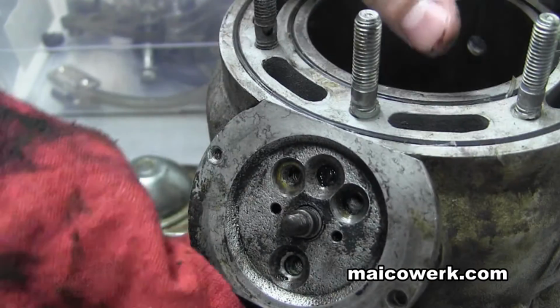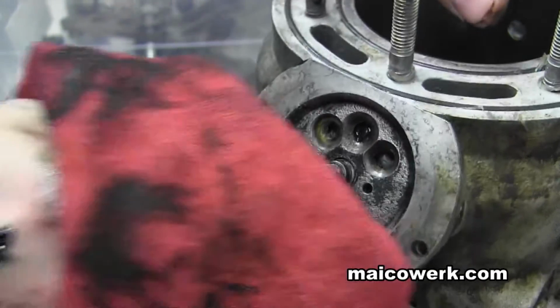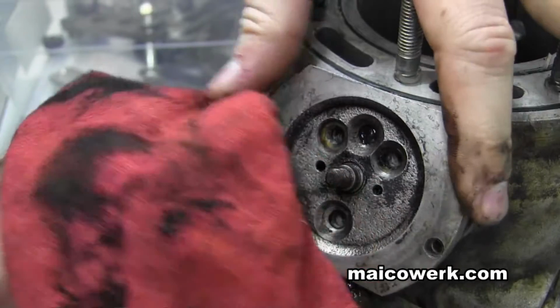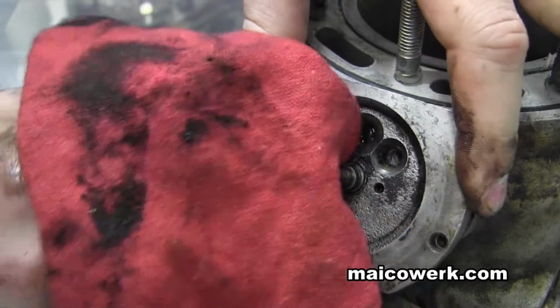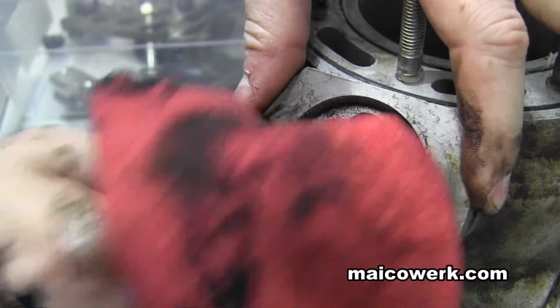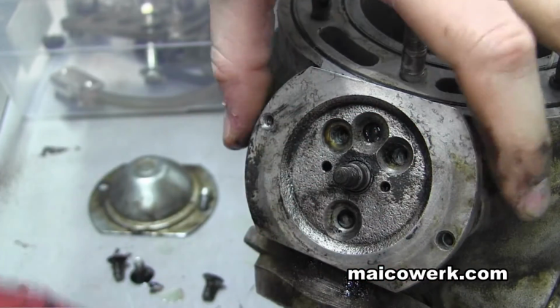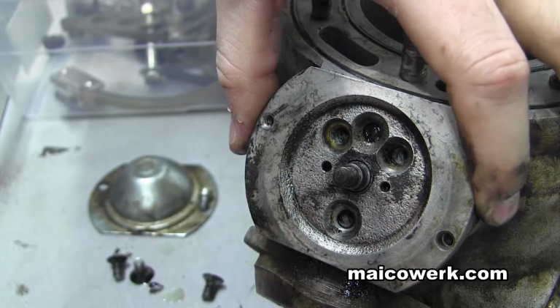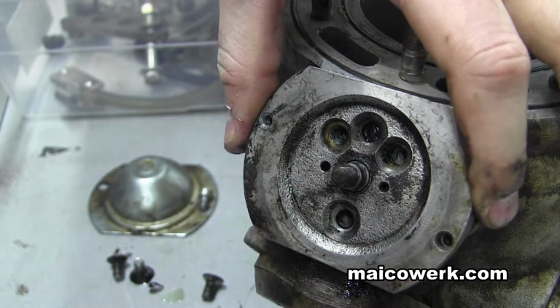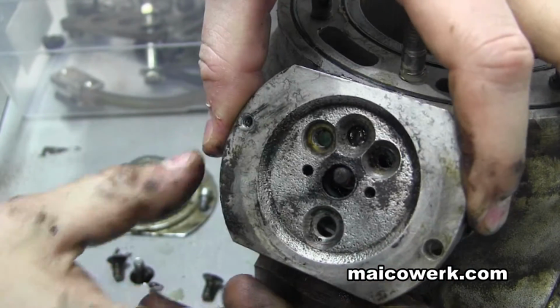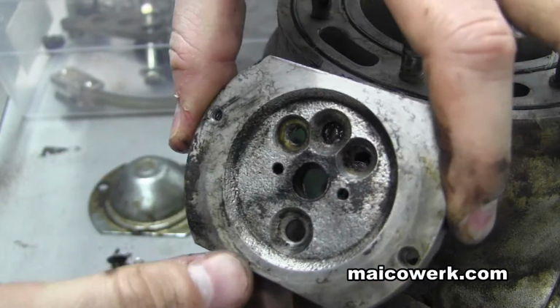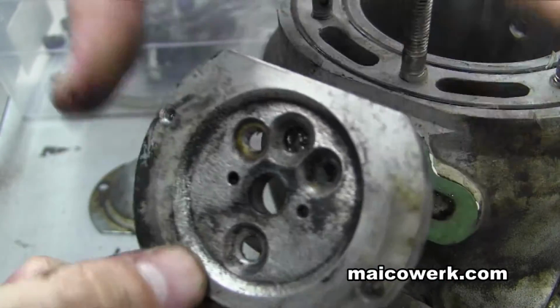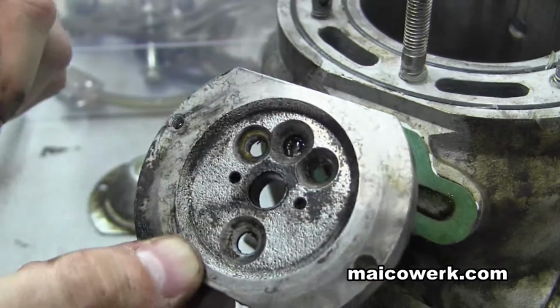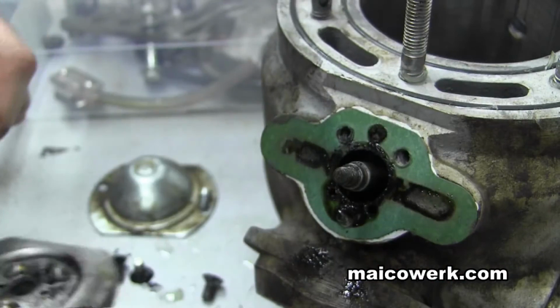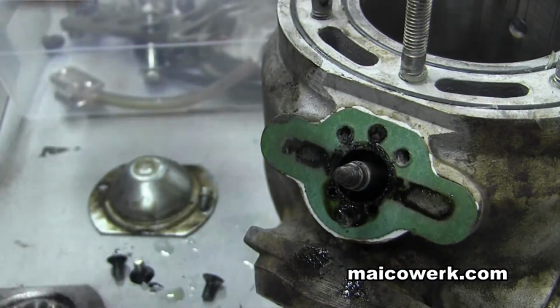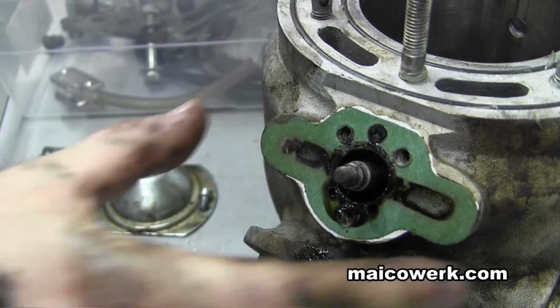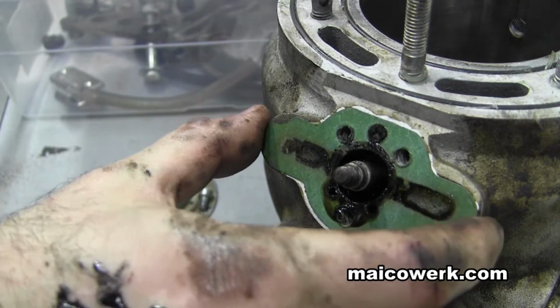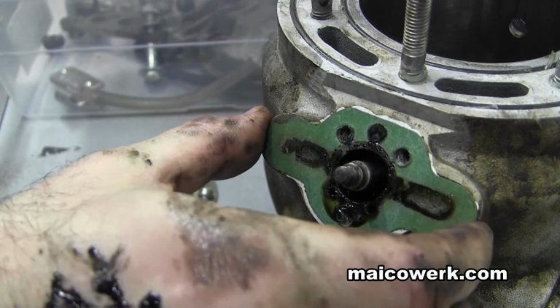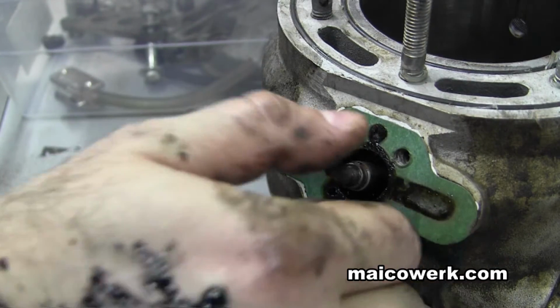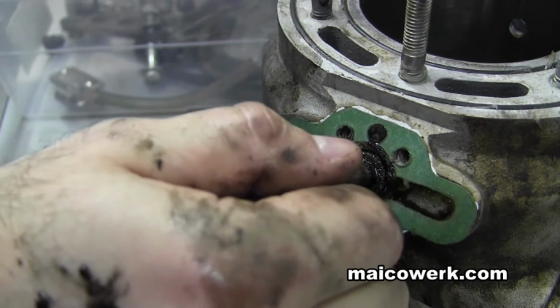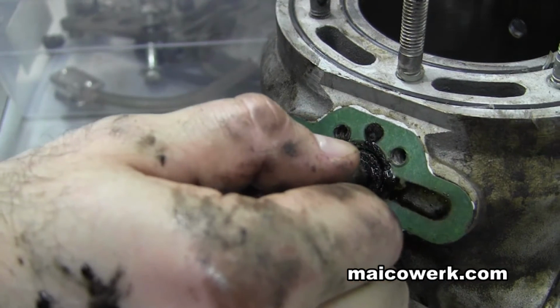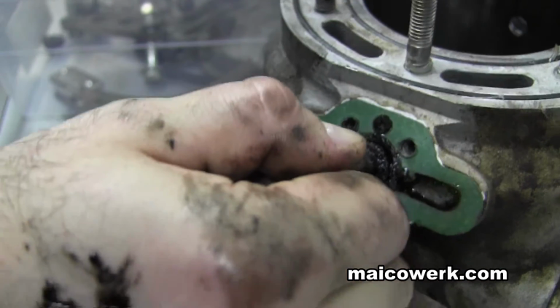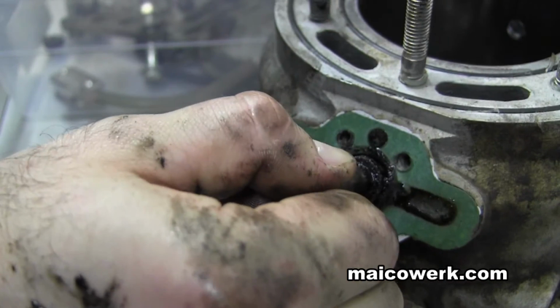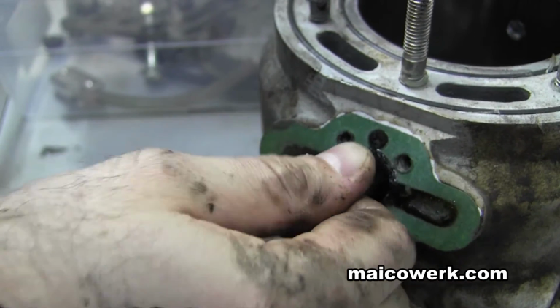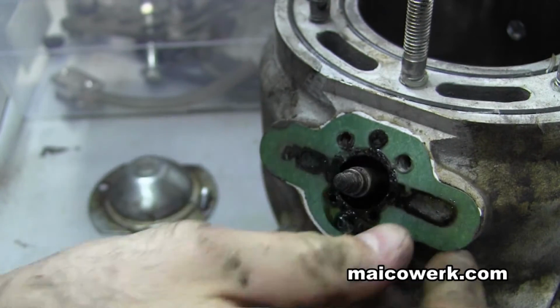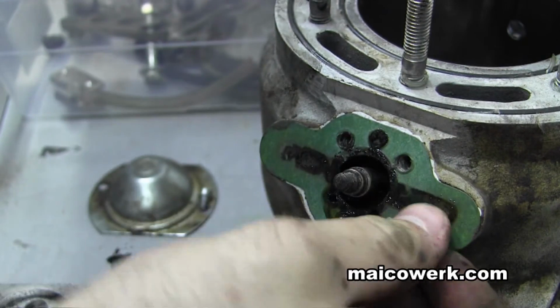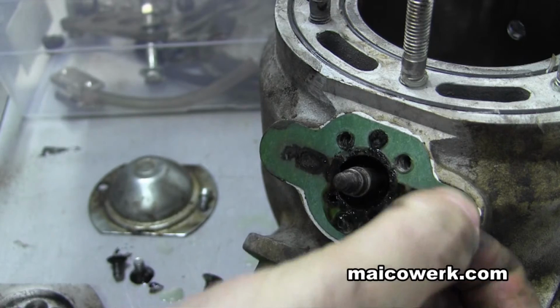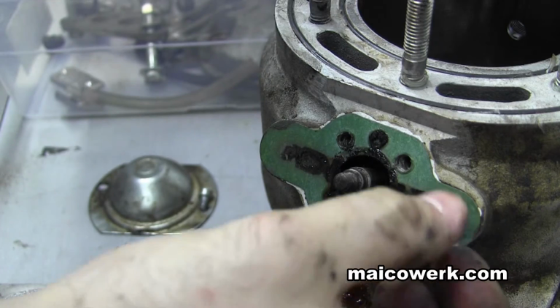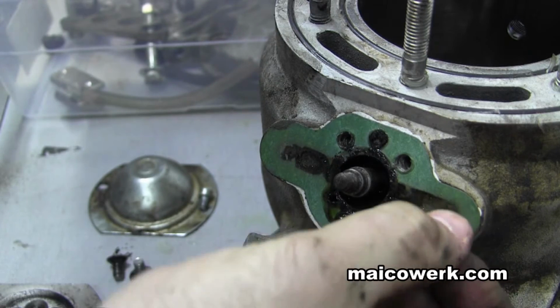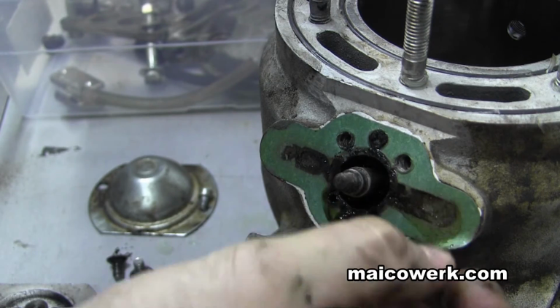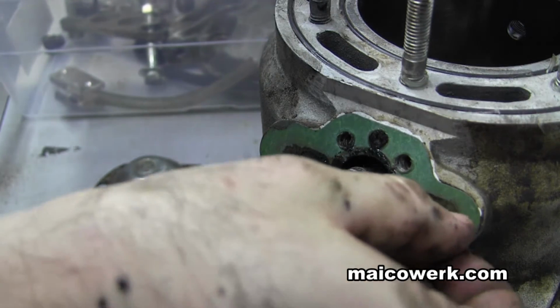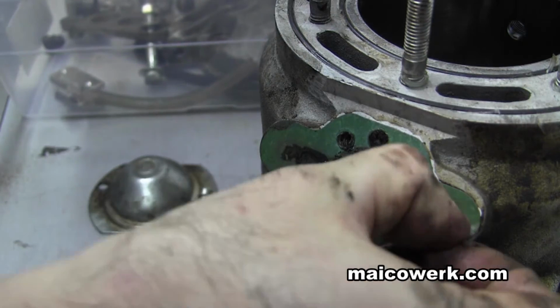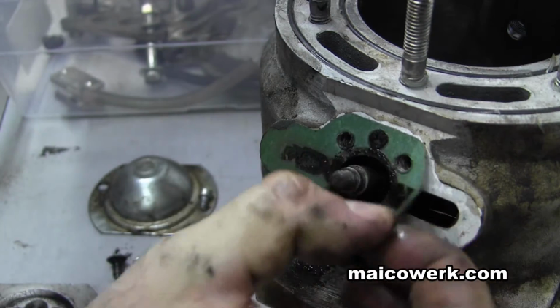Clean it up a little bit and then pull this plate off. And there's a seal in this gasket.